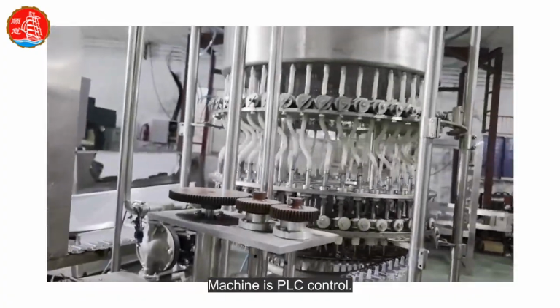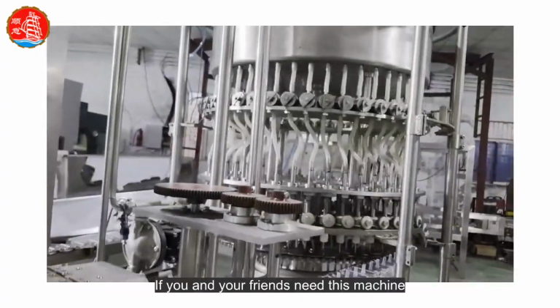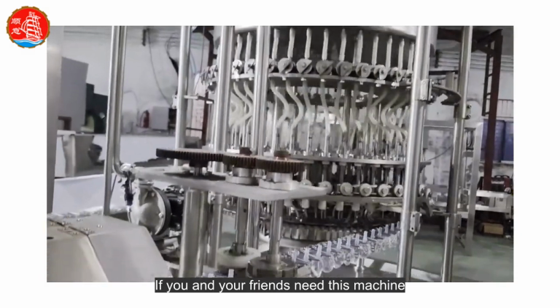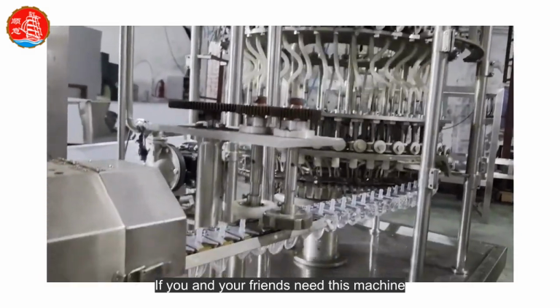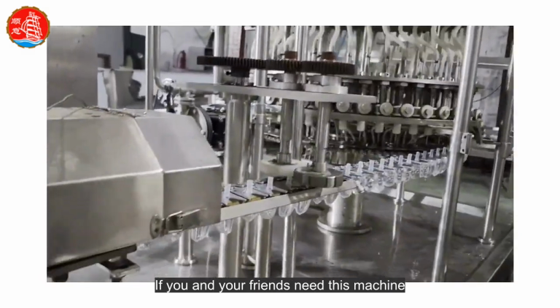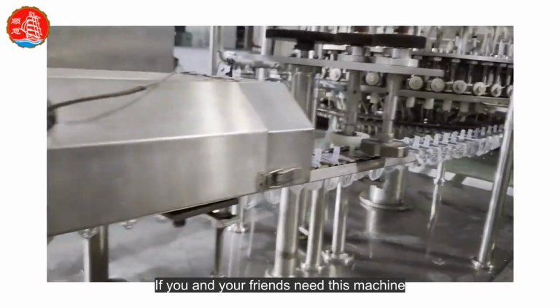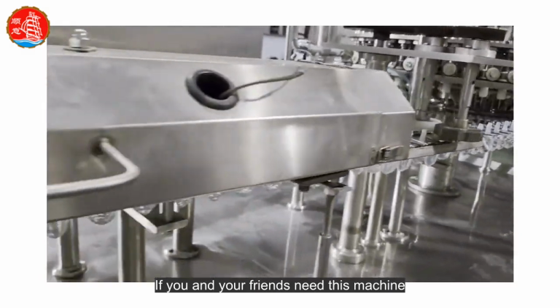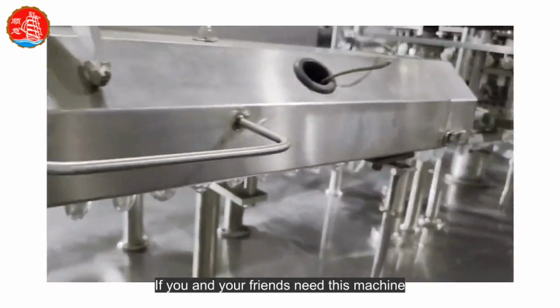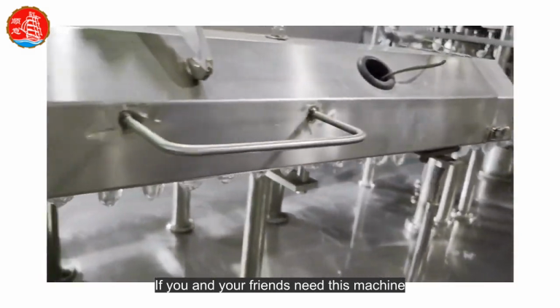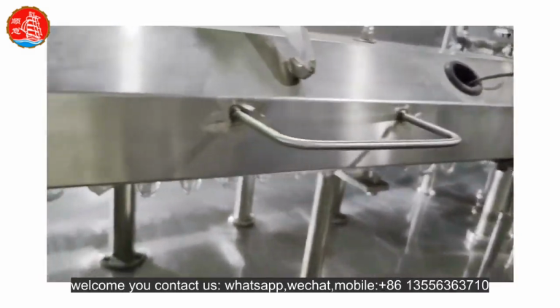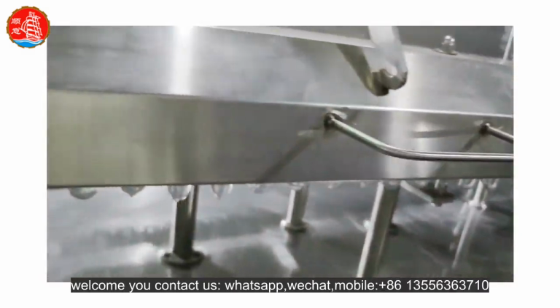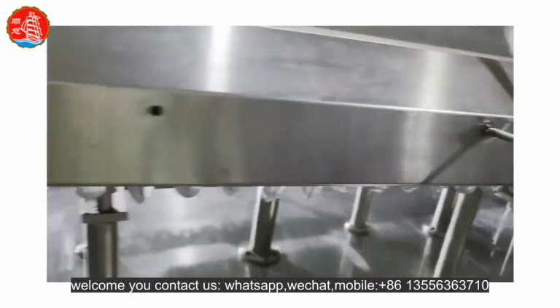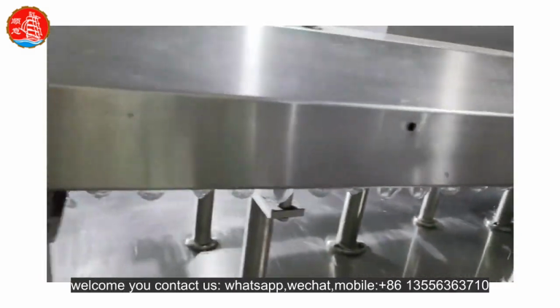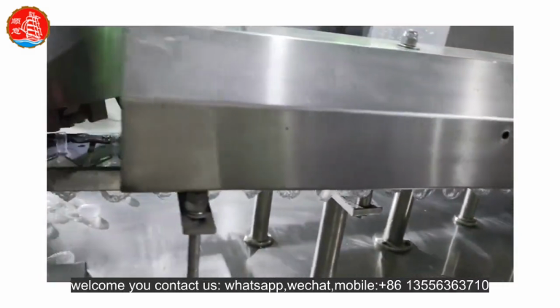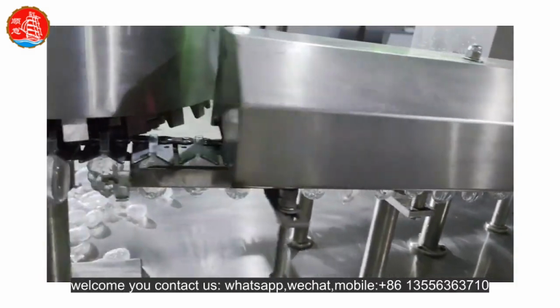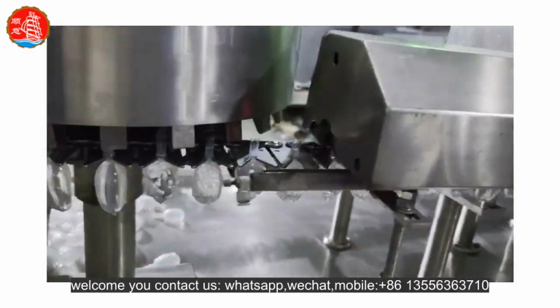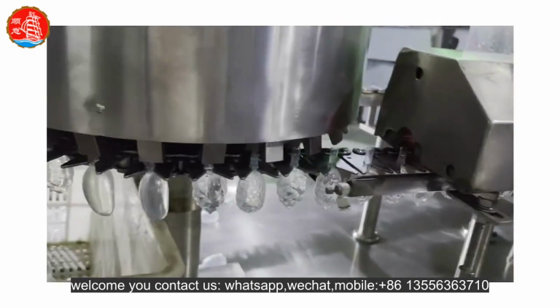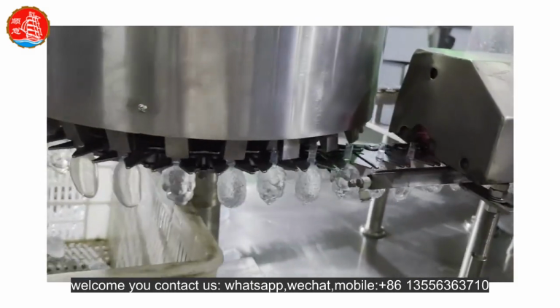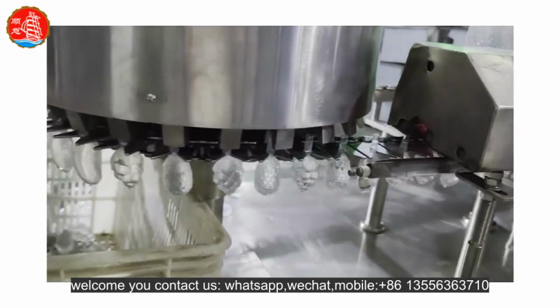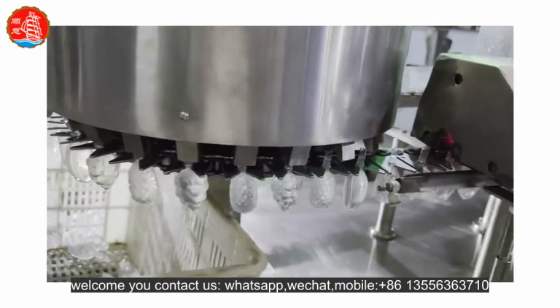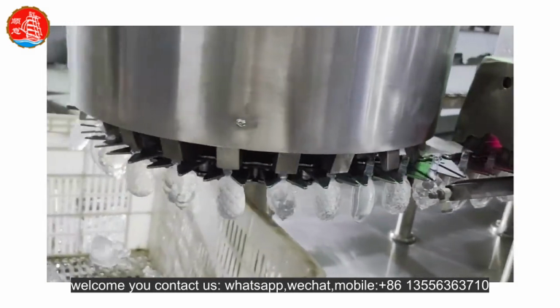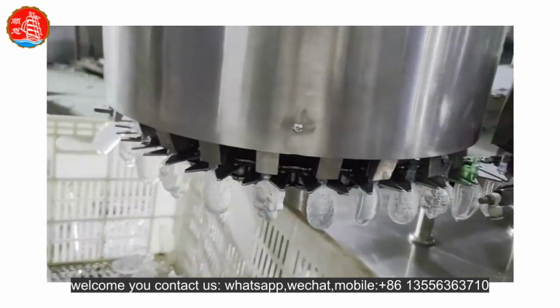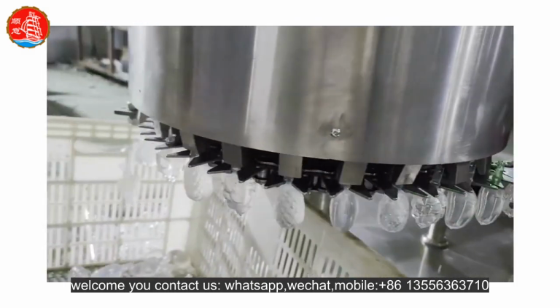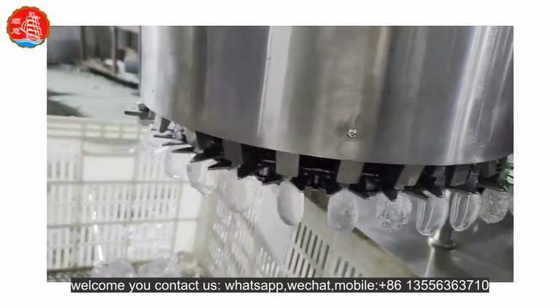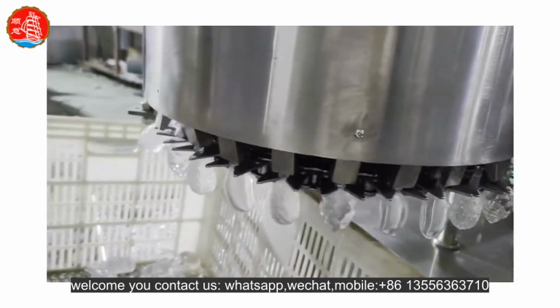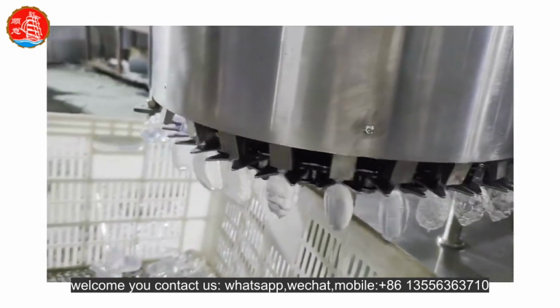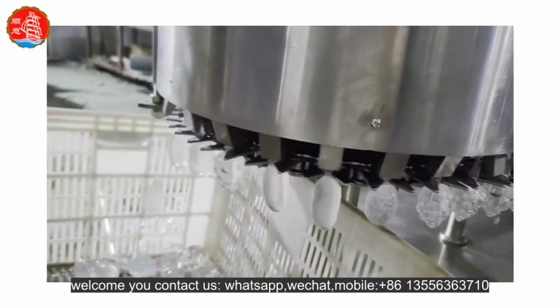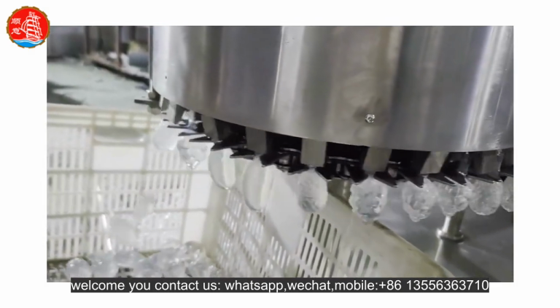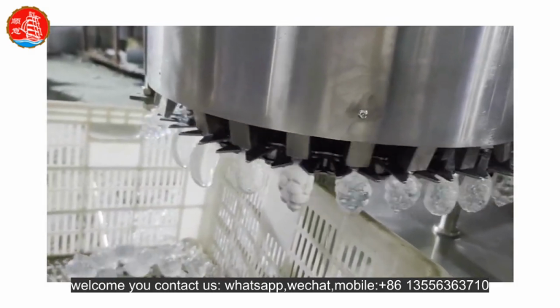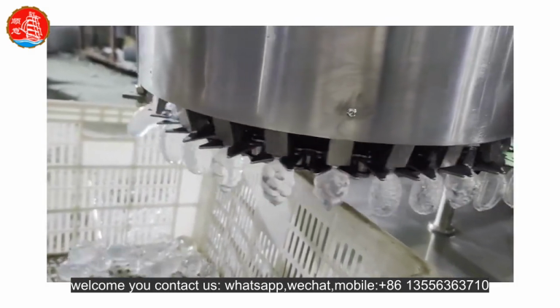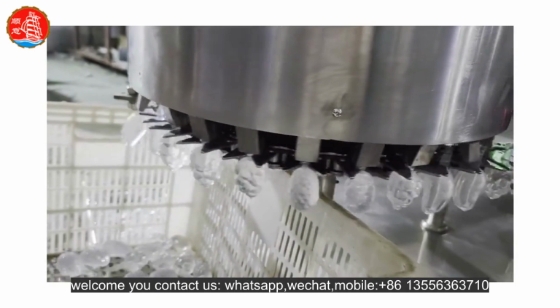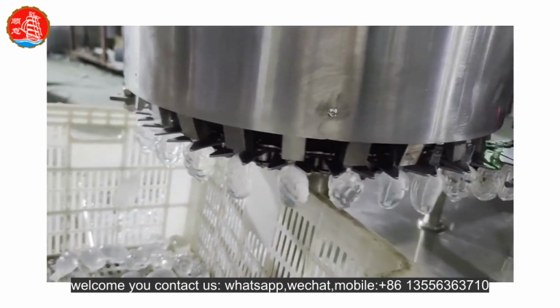If you and your friends need this machine, welcome to contact us. WhatsApp, WeChat, mobile: plus 86-135-5636-3710.